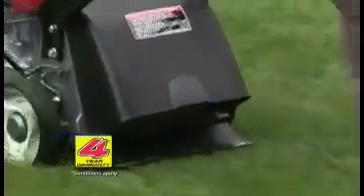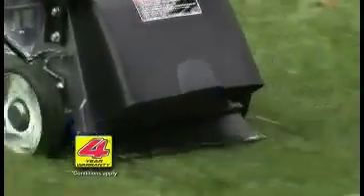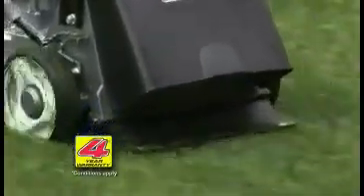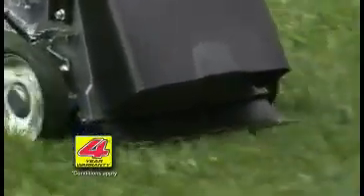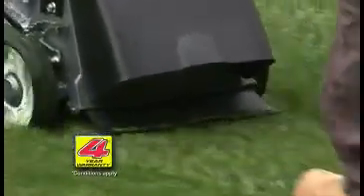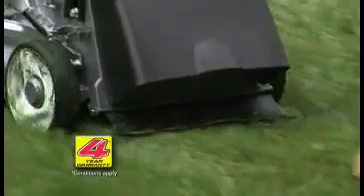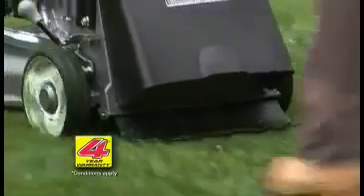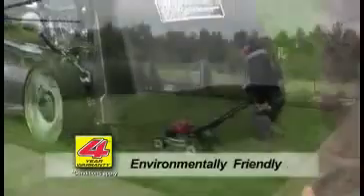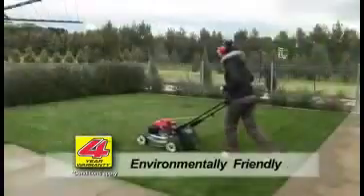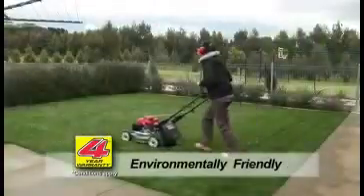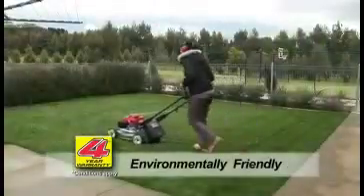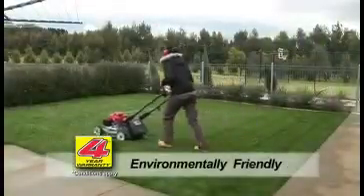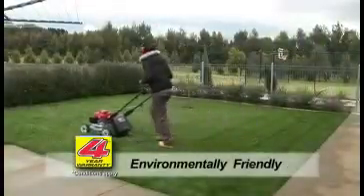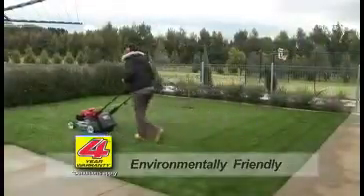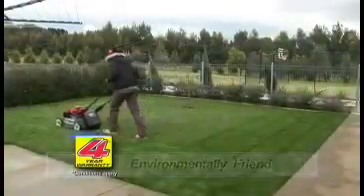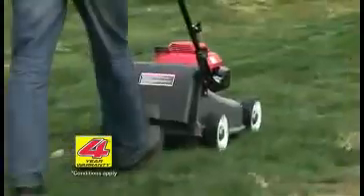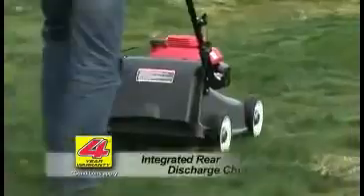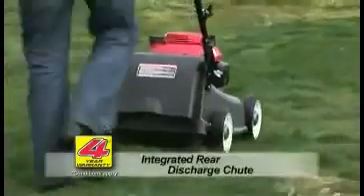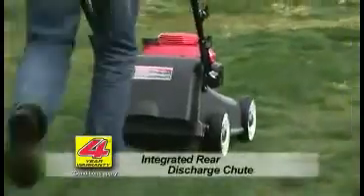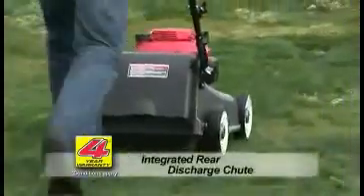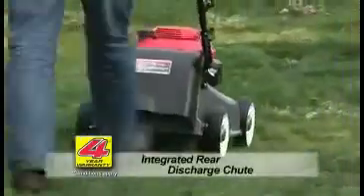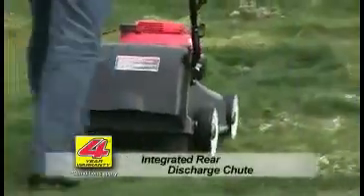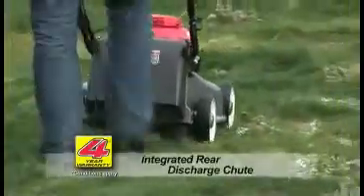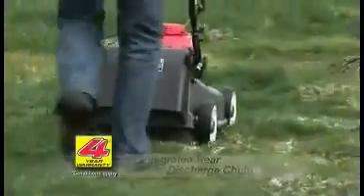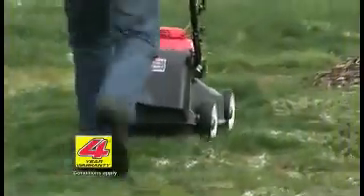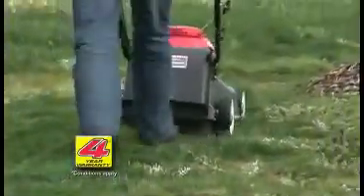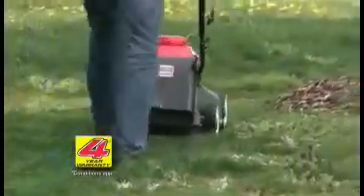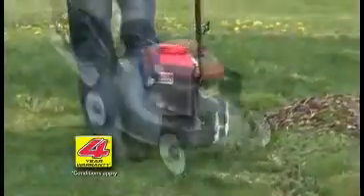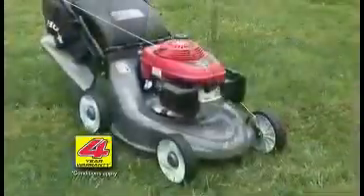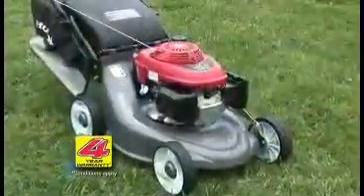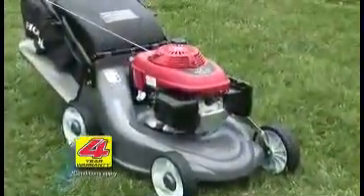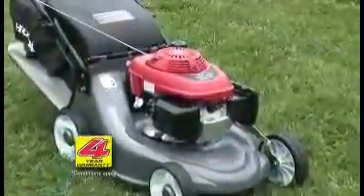Mulching is great for the environment, with the nutrient-rich grass cuttings being returned to the soil. Honda have also included a new rear discharge chute for when mulching and catching aren't needed — another reason to love your Honda.